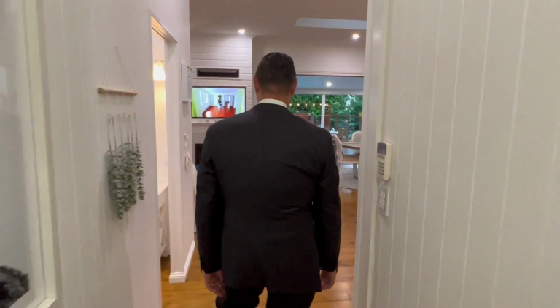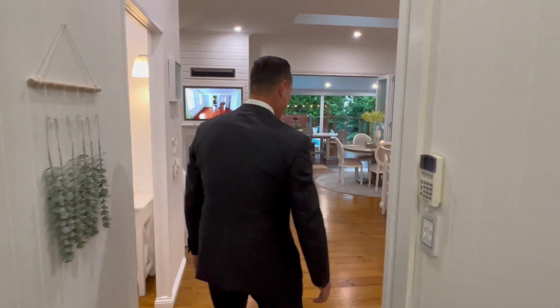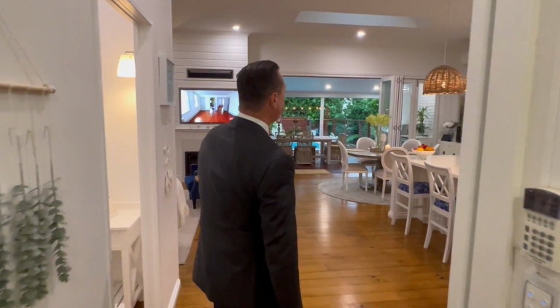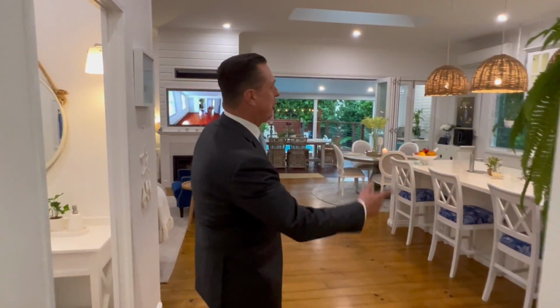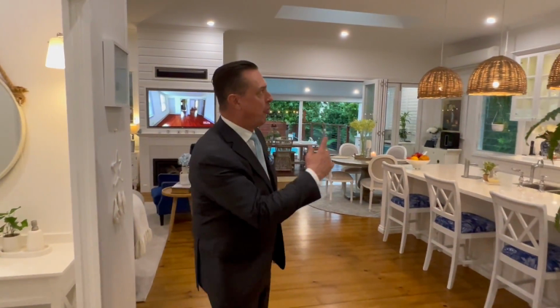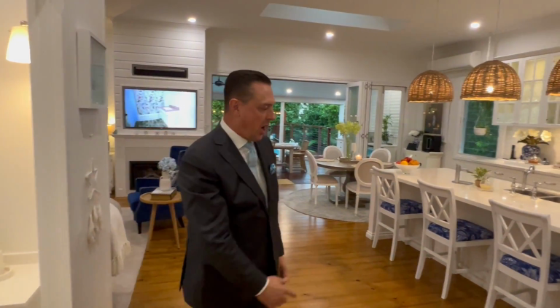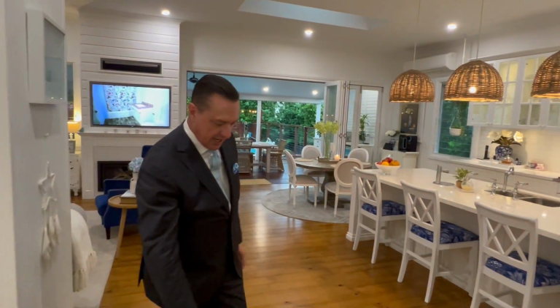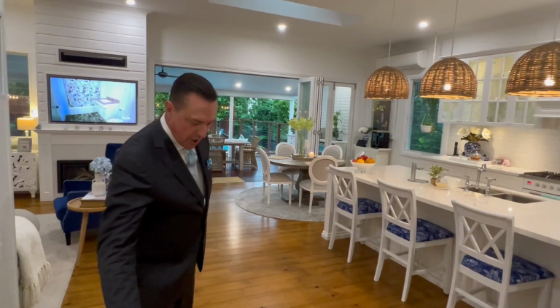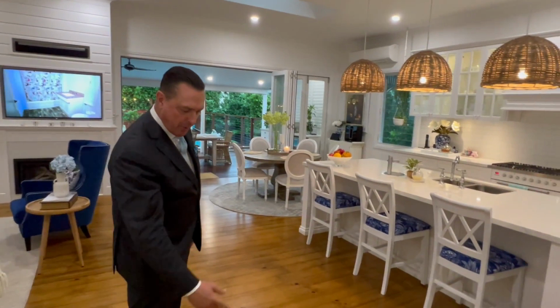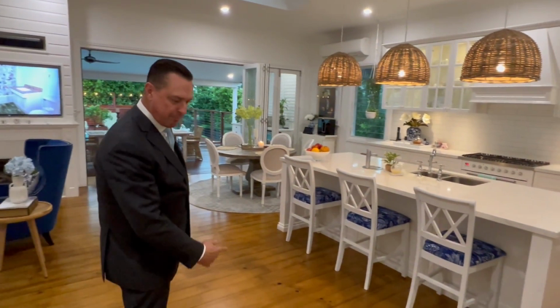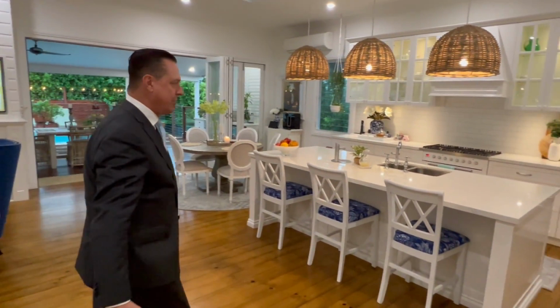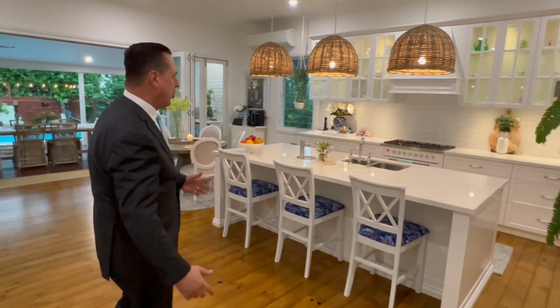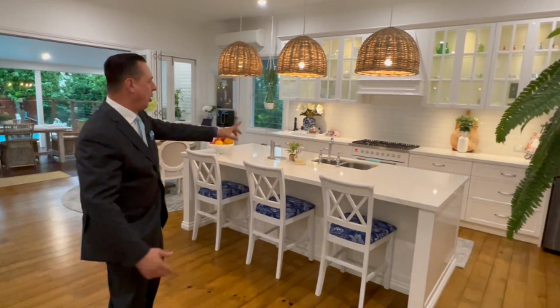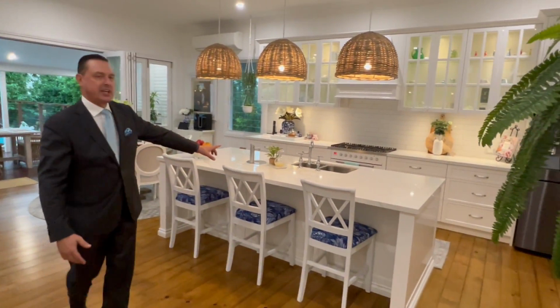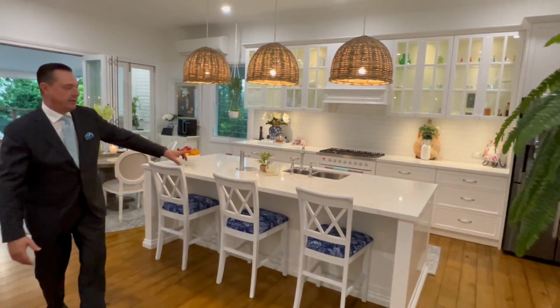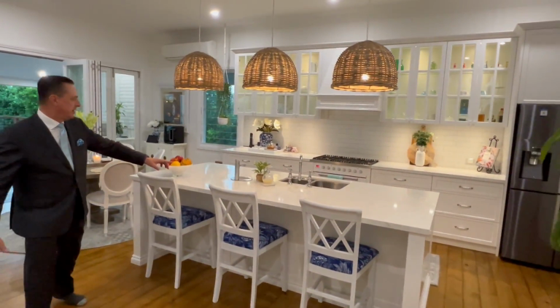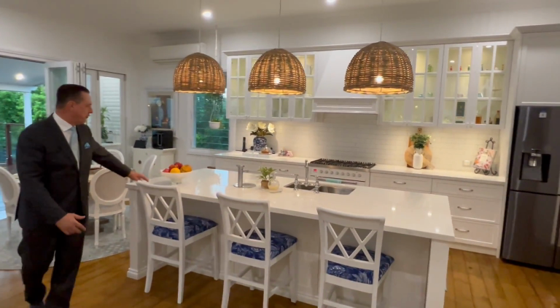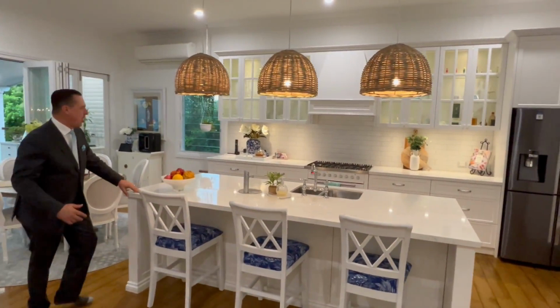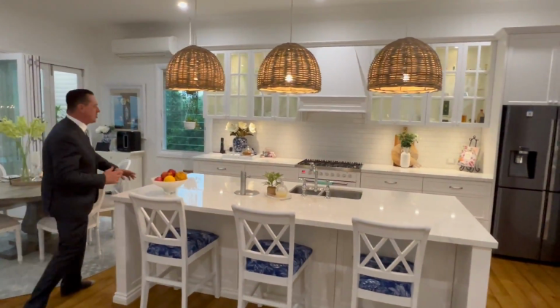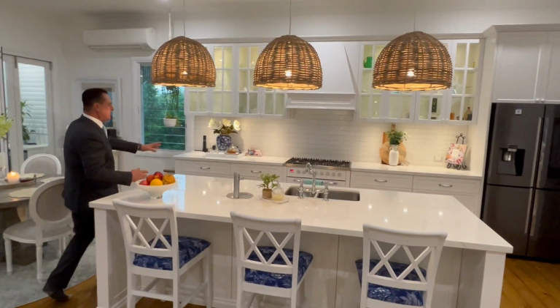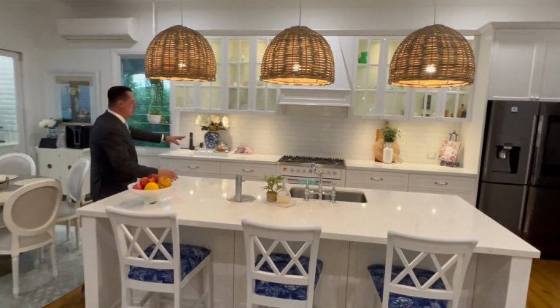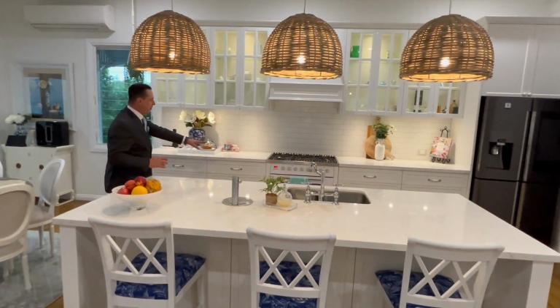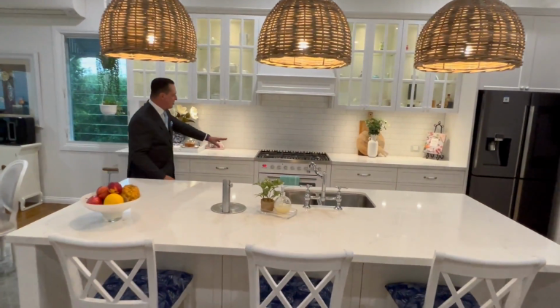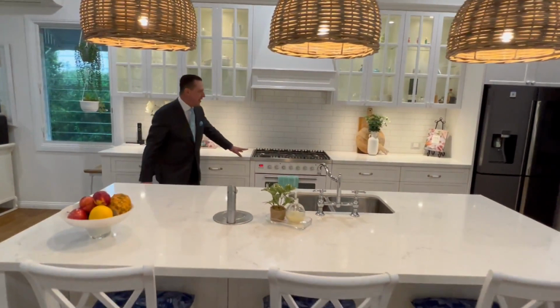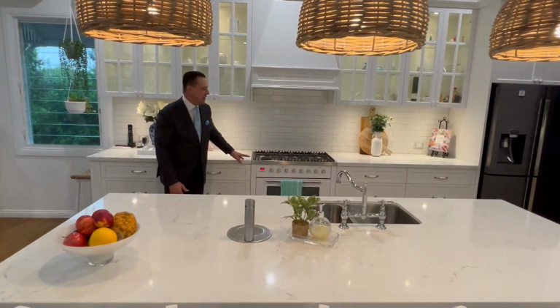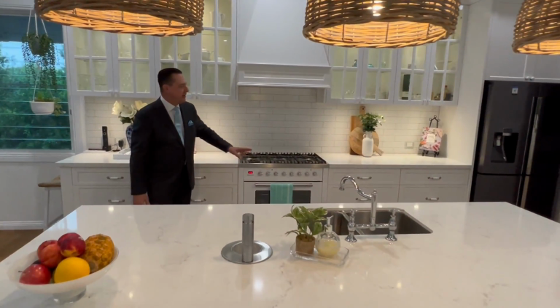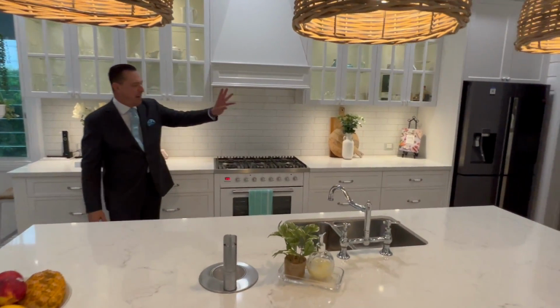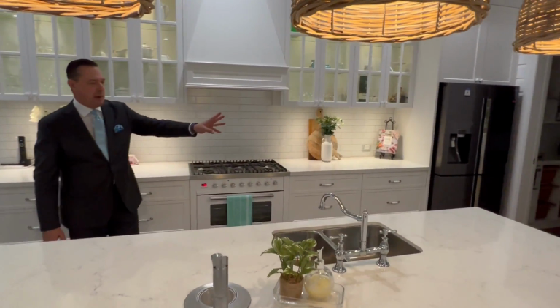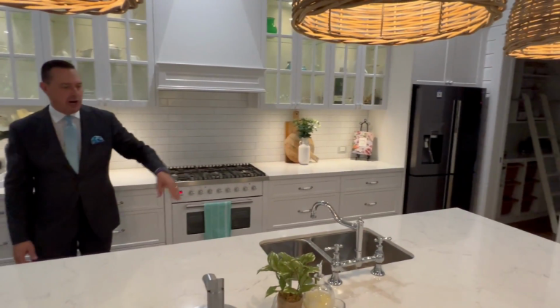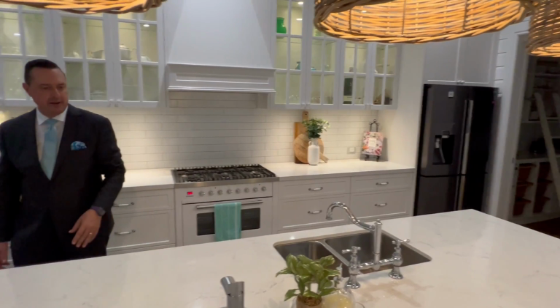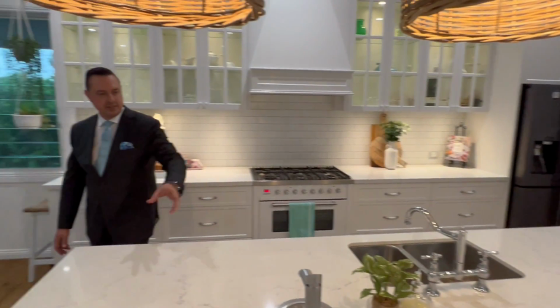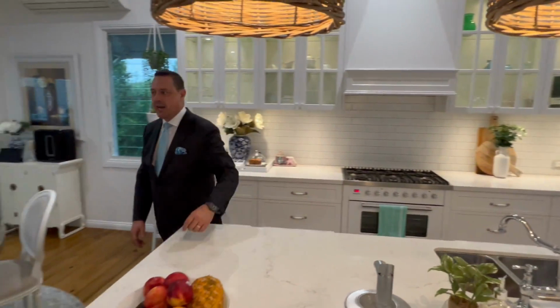Look at this — beautiful four-meter high ceilings, hooped pine polished timber floors. Look at the kitchen: beautiful stone bench tops, top of the range Miele oven, butler's pantry, zip tap.